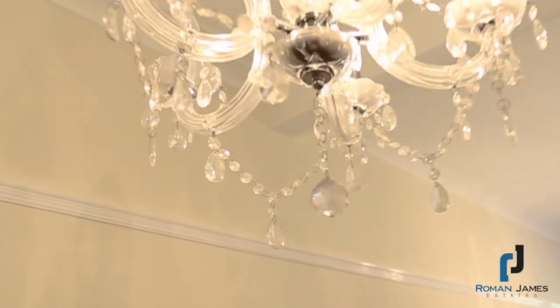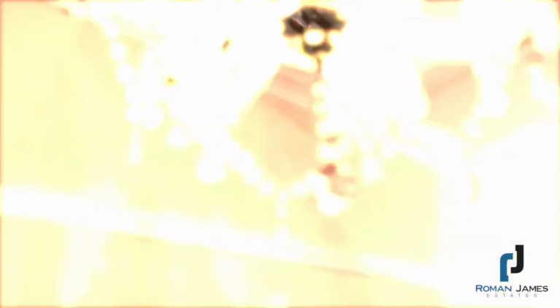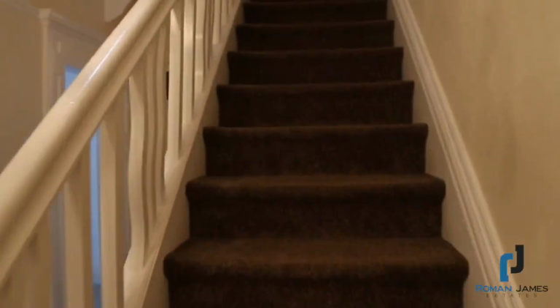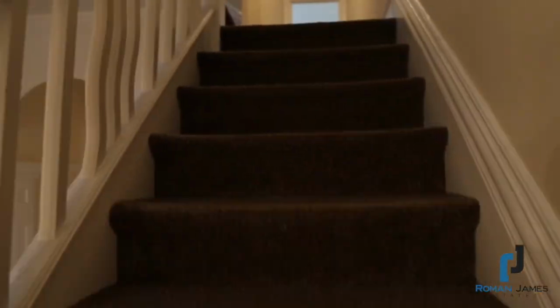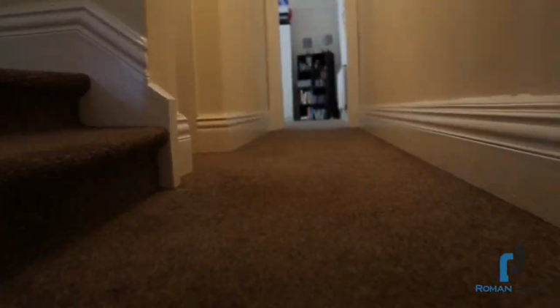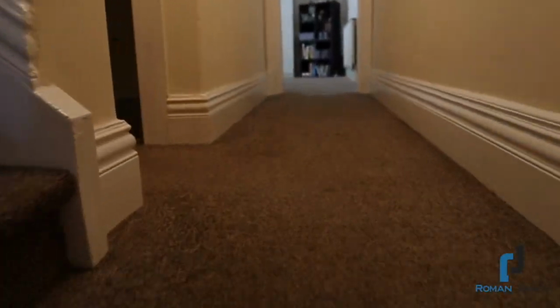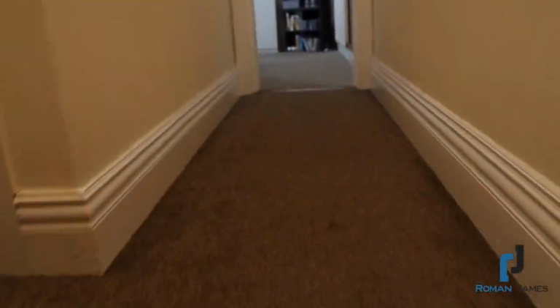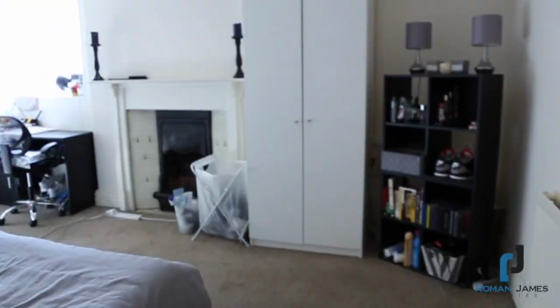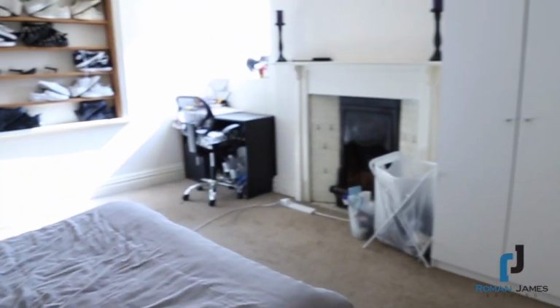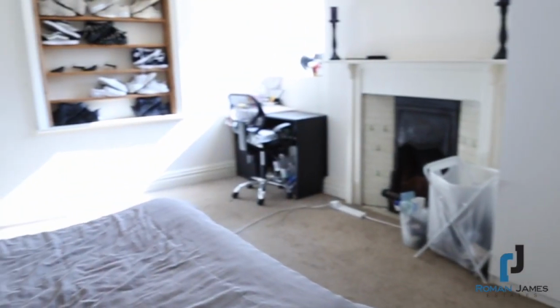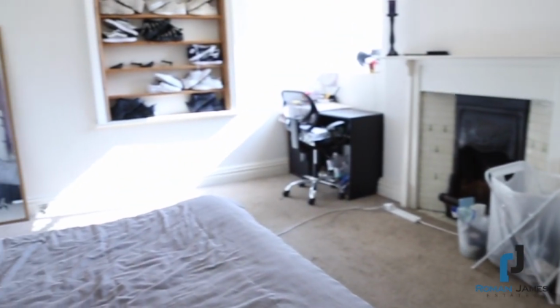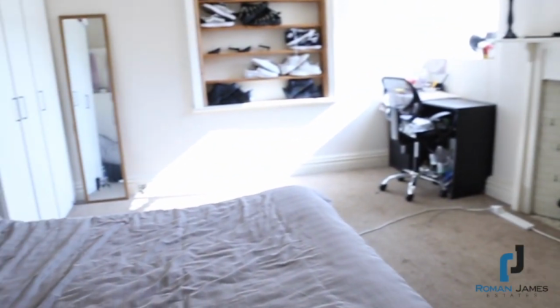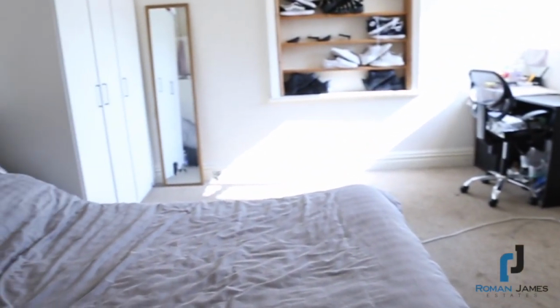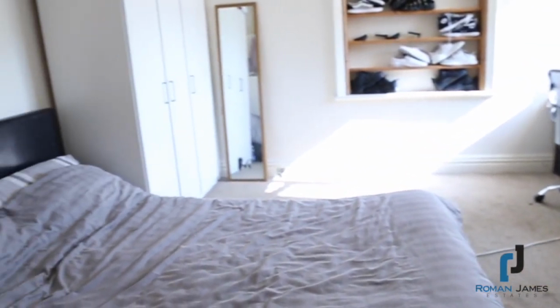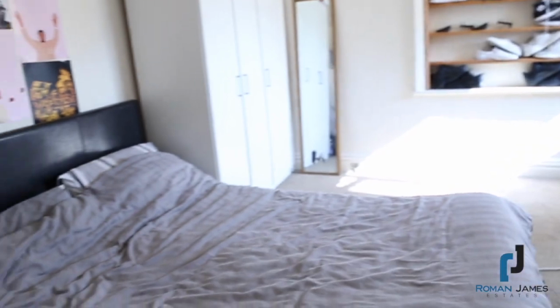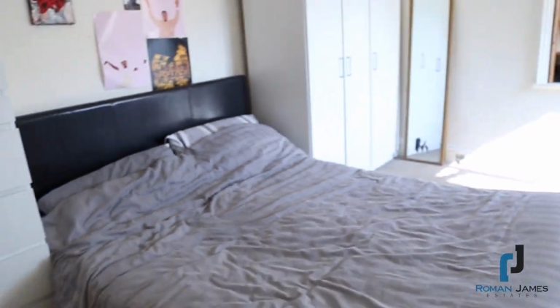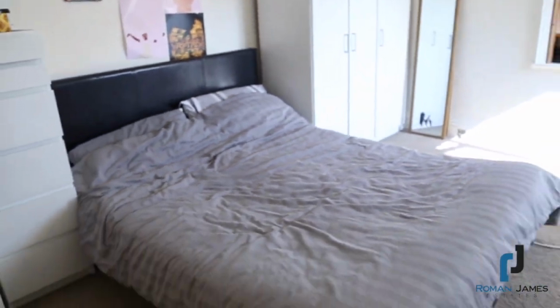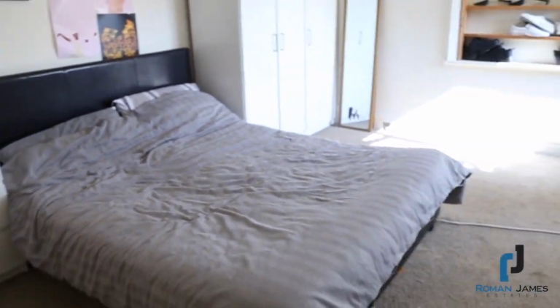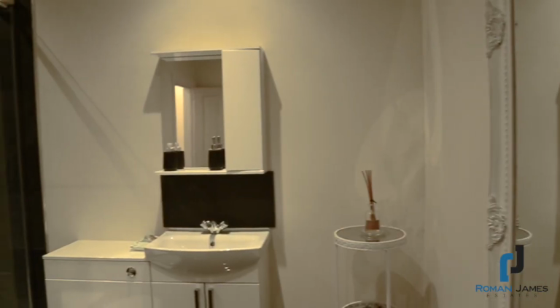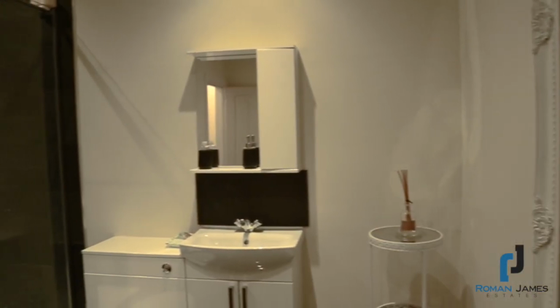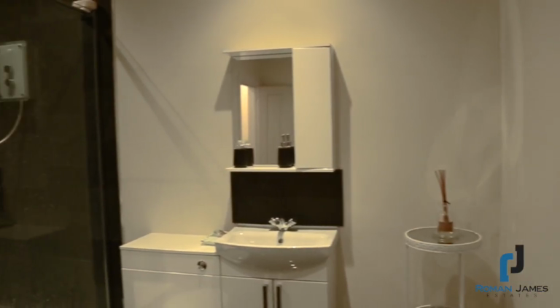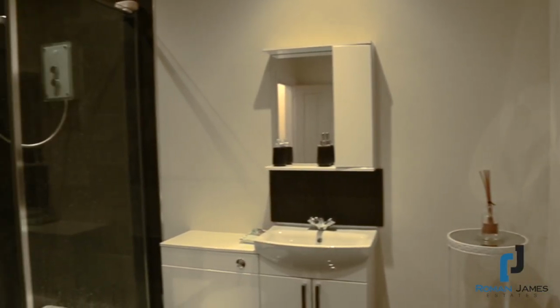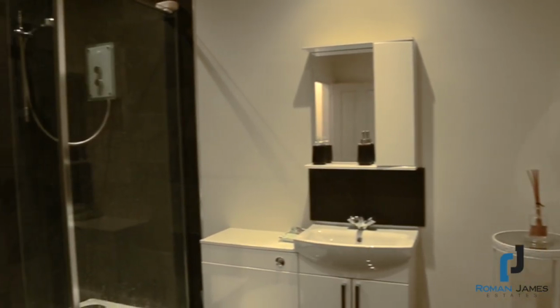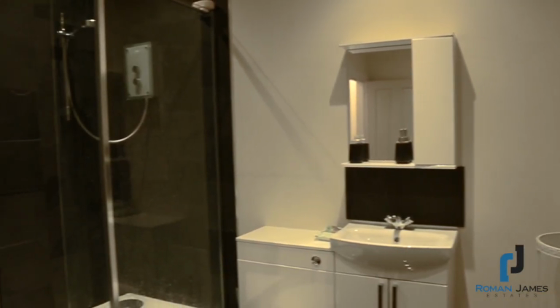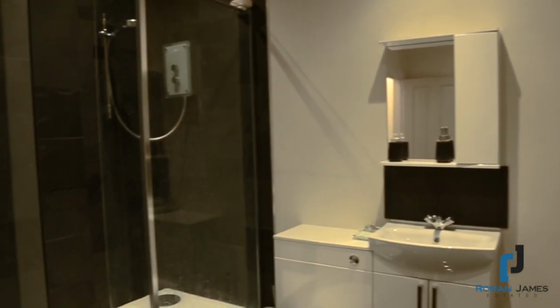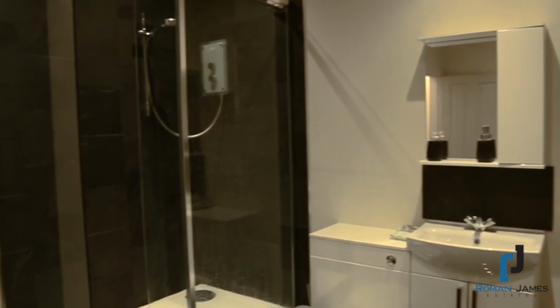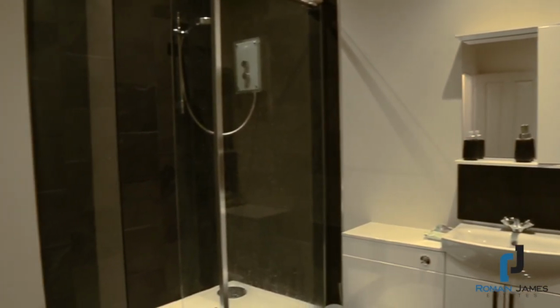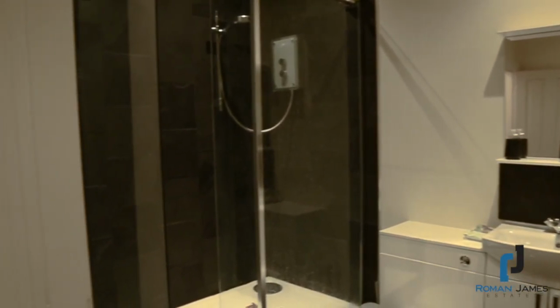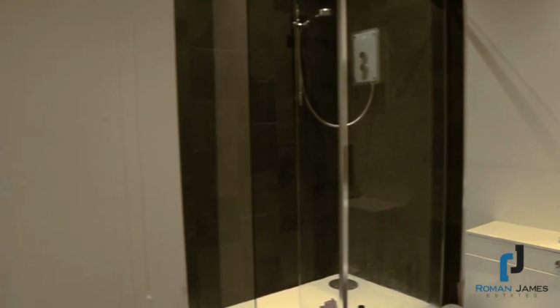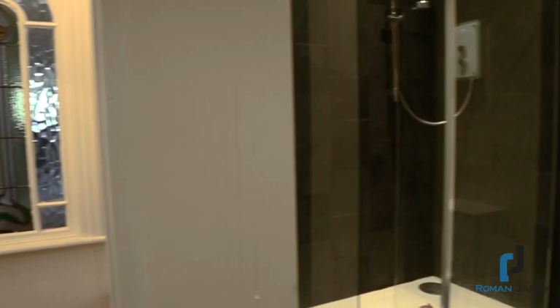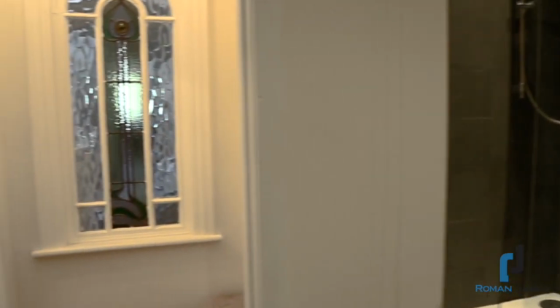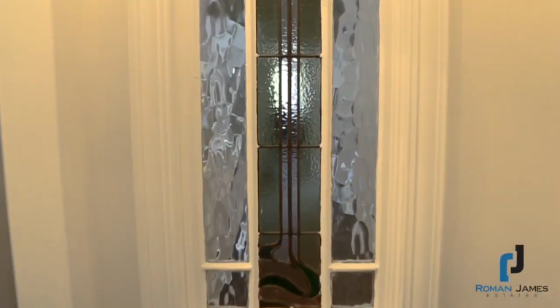The first floor is where it starts to get even more interesting, offering five bedrooms, a family bathroom, and office space — ideal for those who work from home.